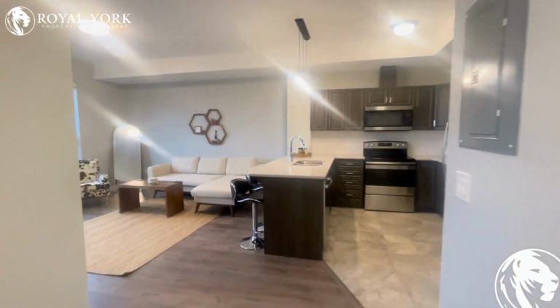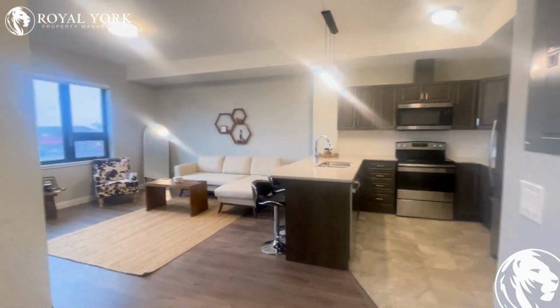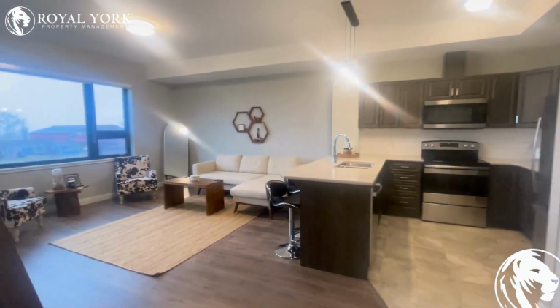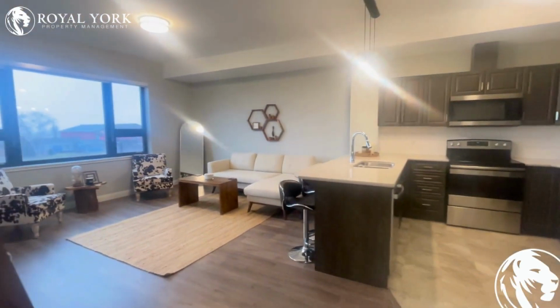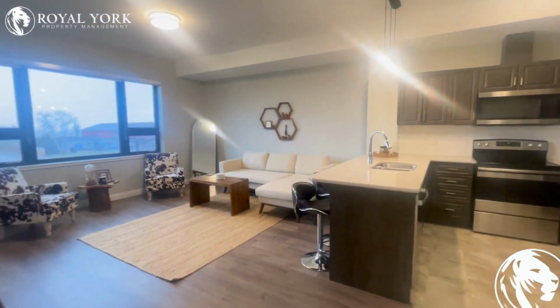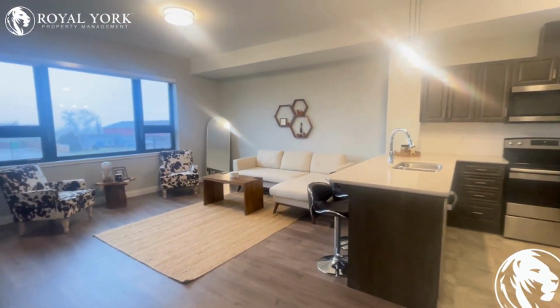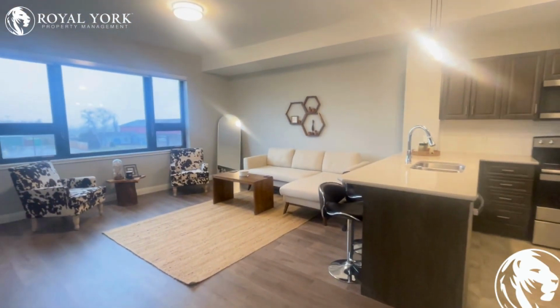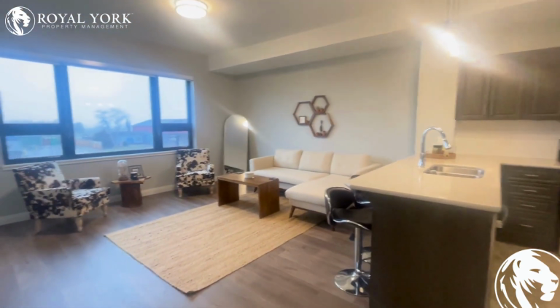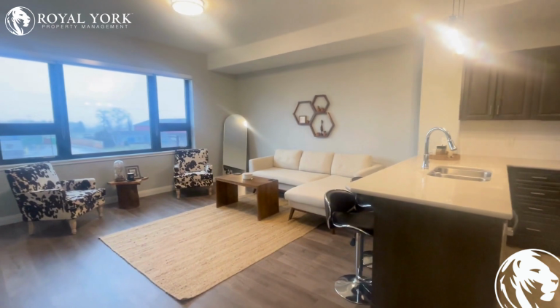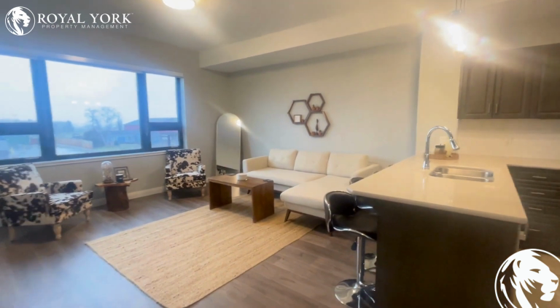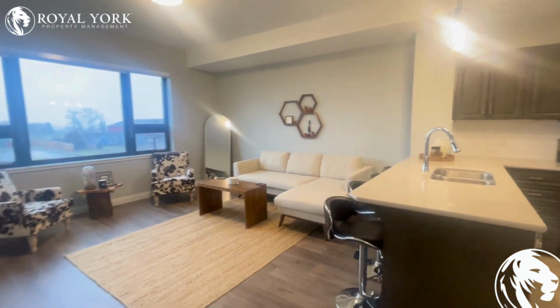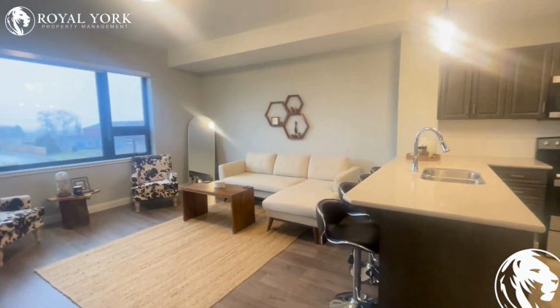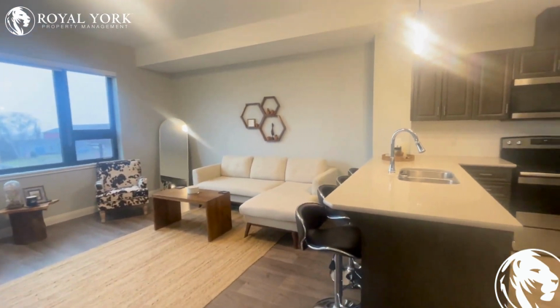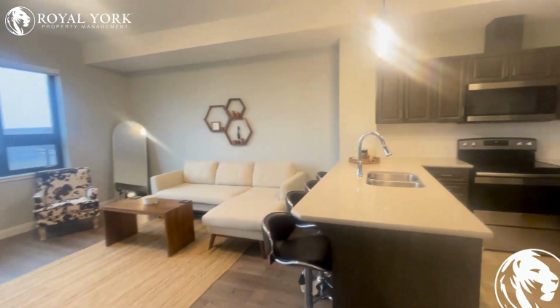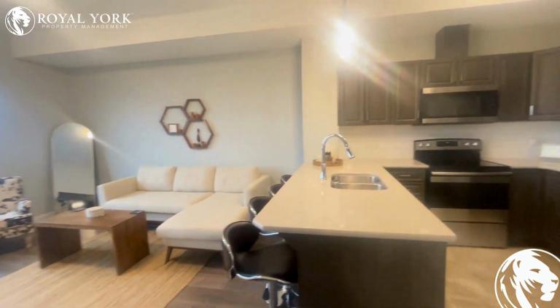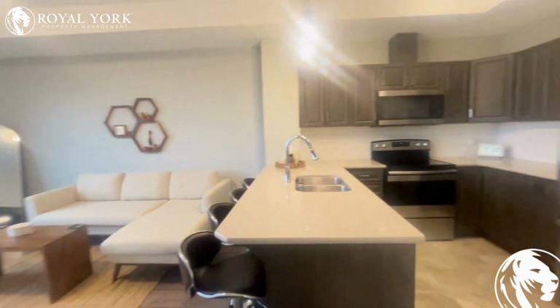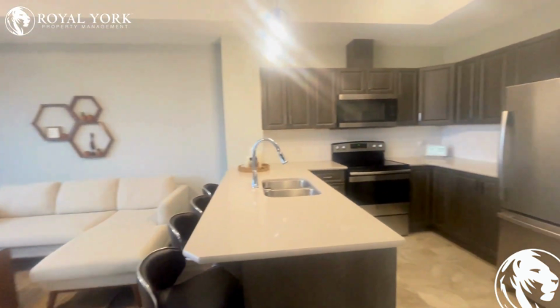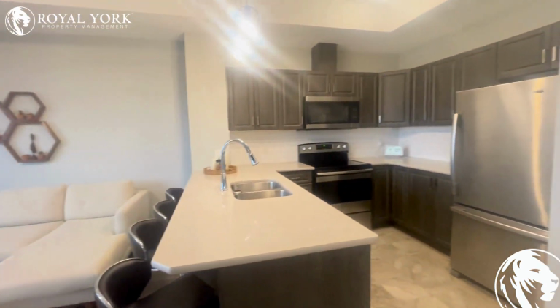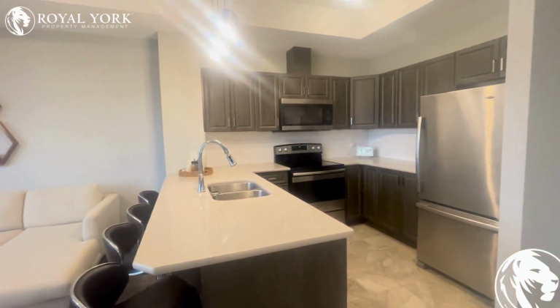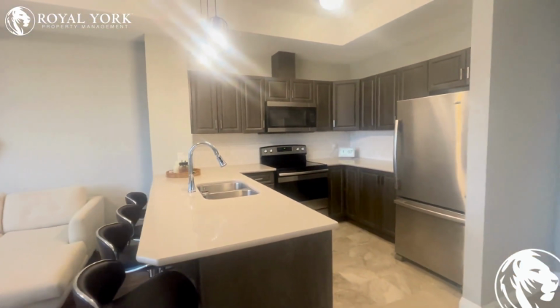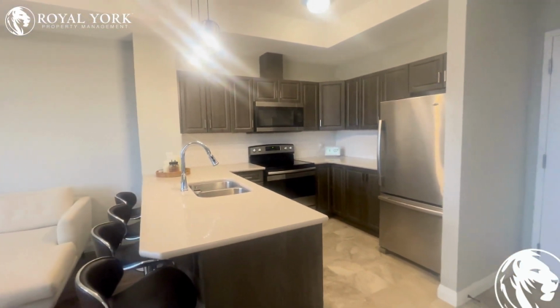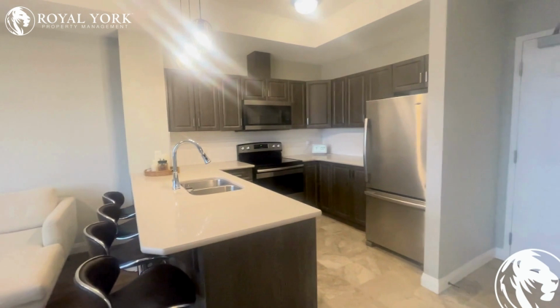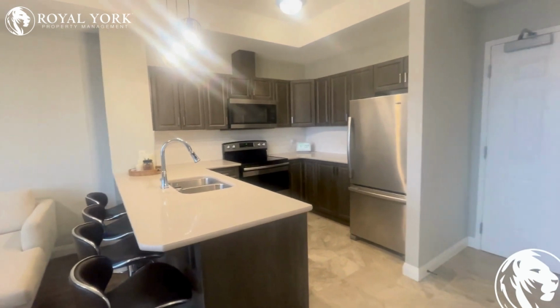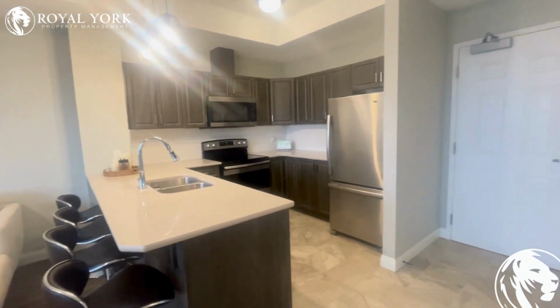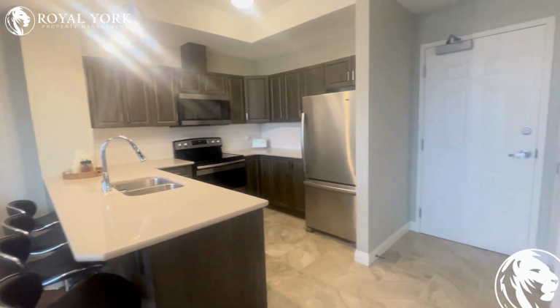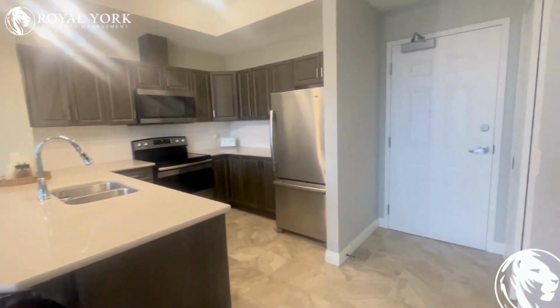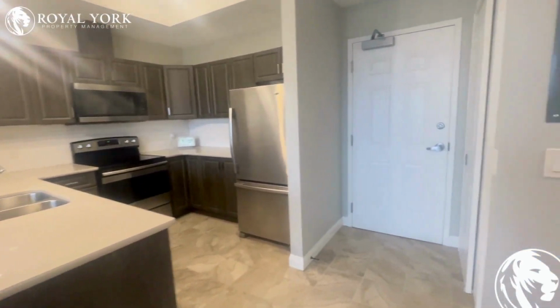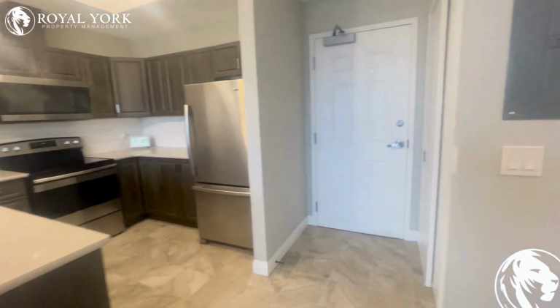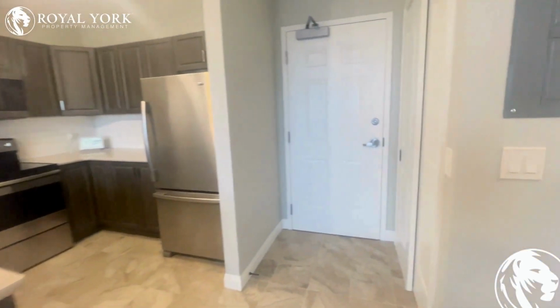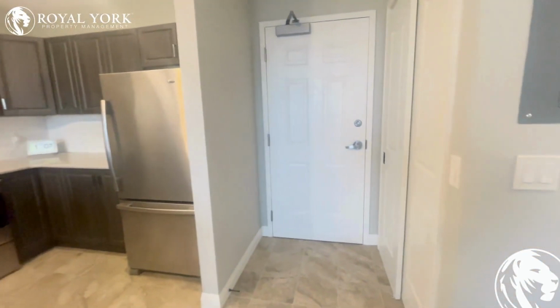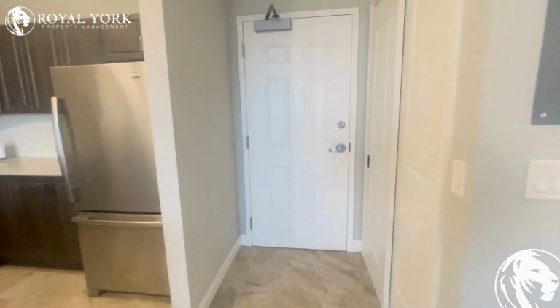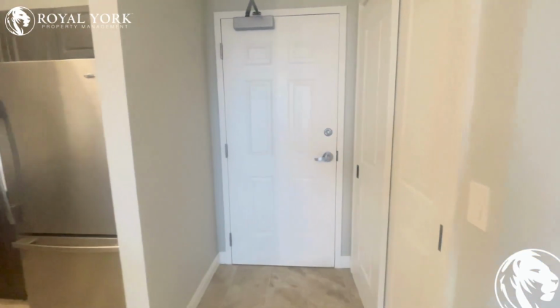Absolutely incredible unit. If you'd like to come out and see the beauty of this unit in person, feel free to call us throughout the week anytime, 24-7. We'd be more than happy to bring you out for a showing. Thanks so much for watching our video tour — hope to see you here in person and have a great day.